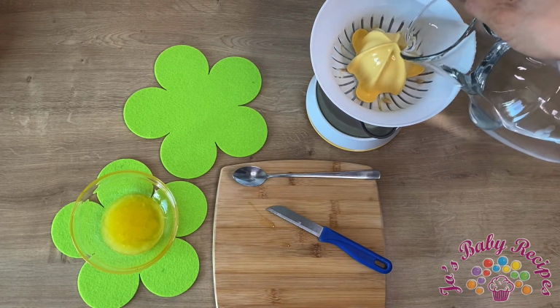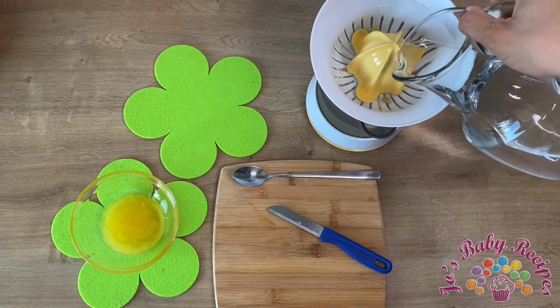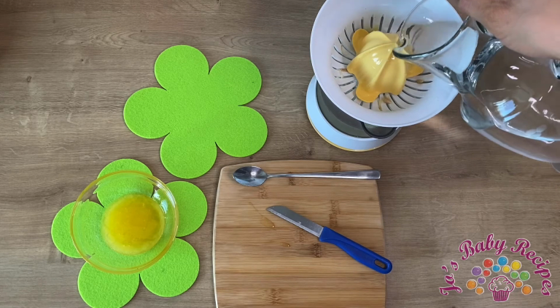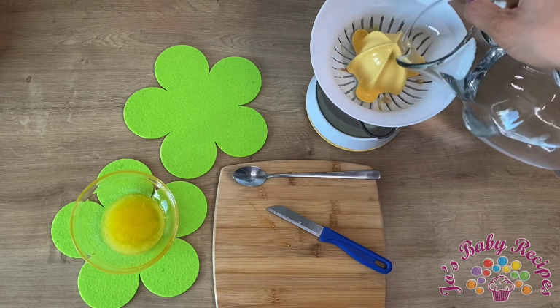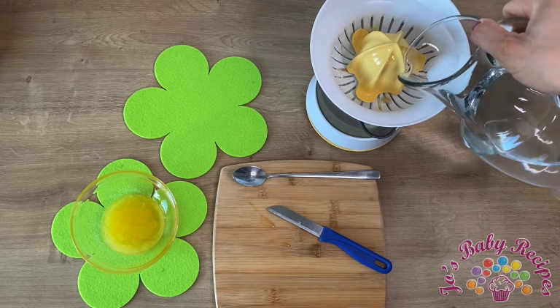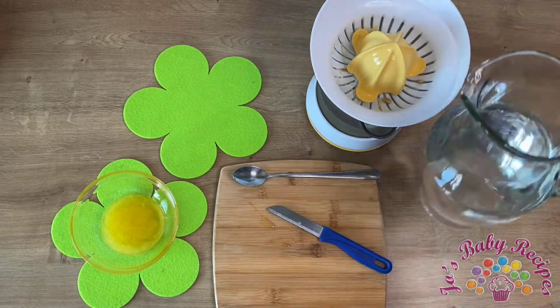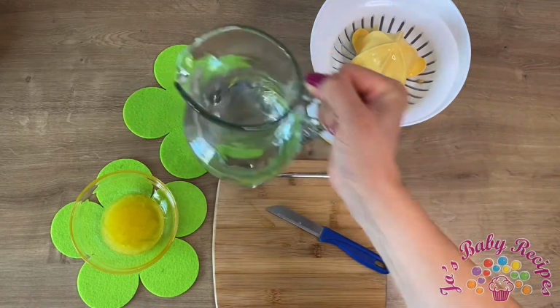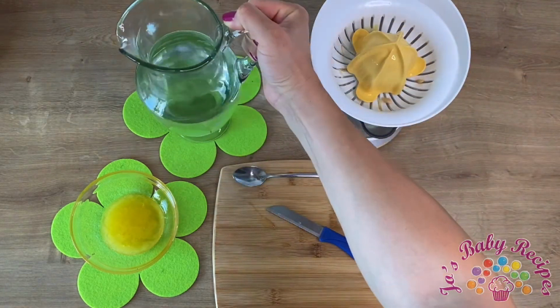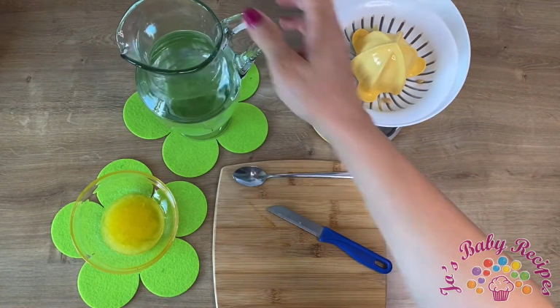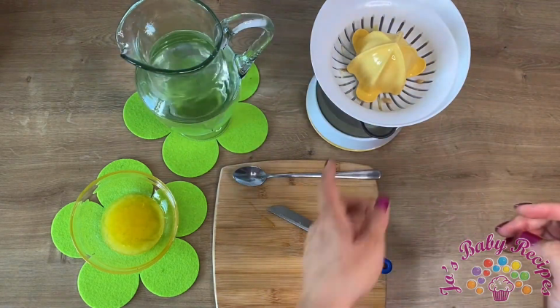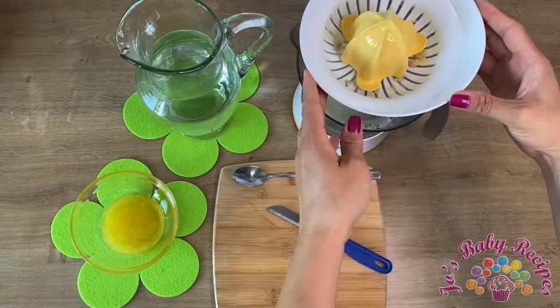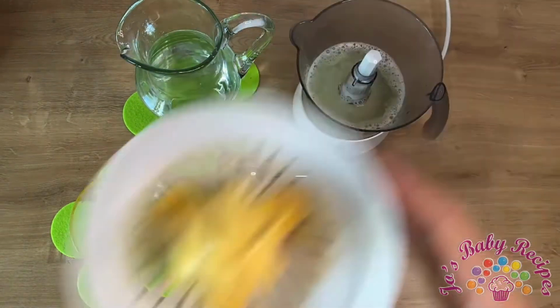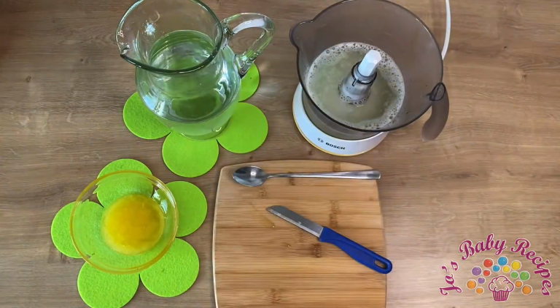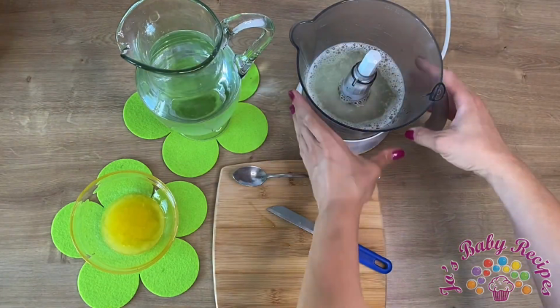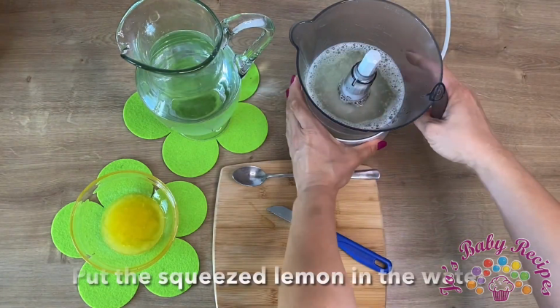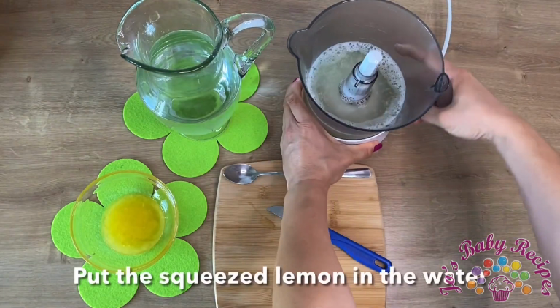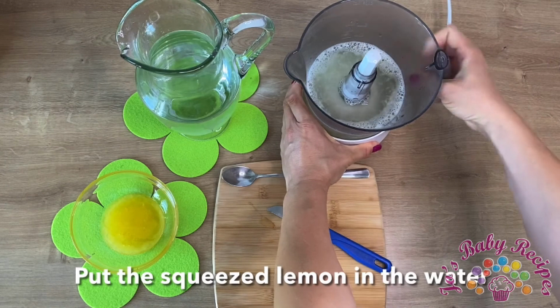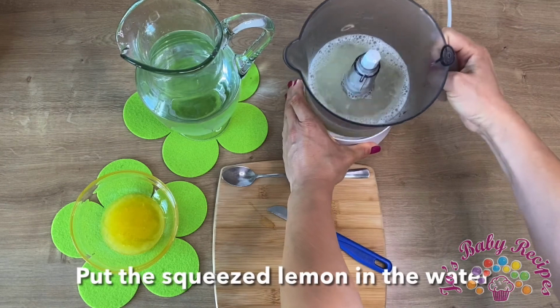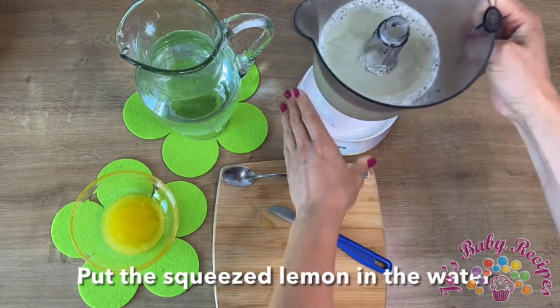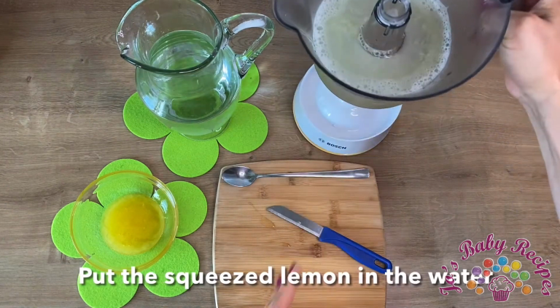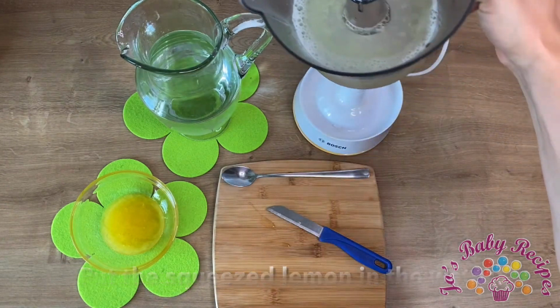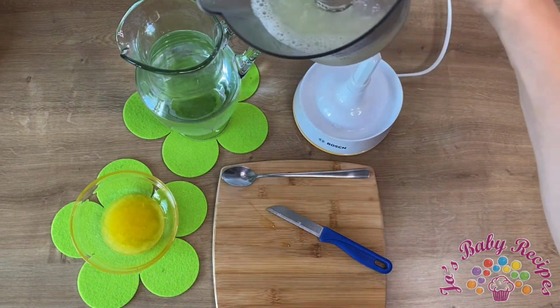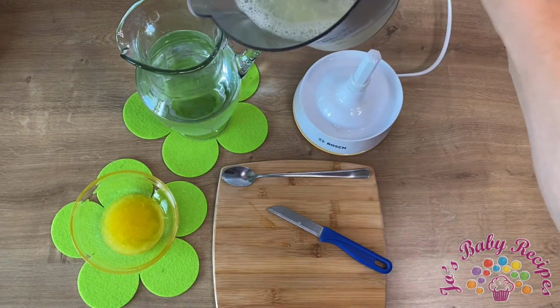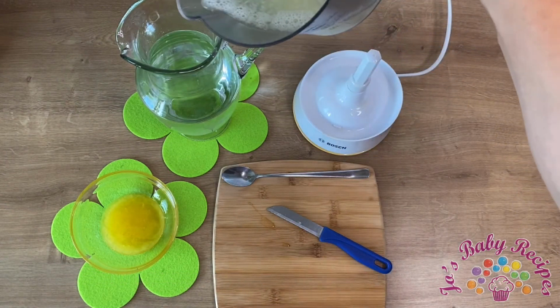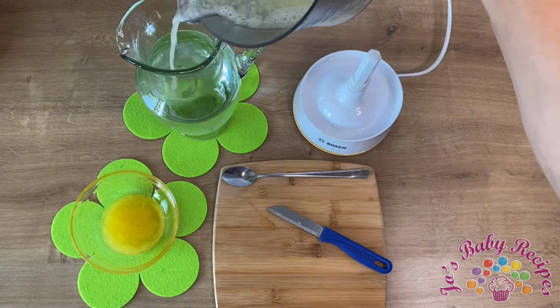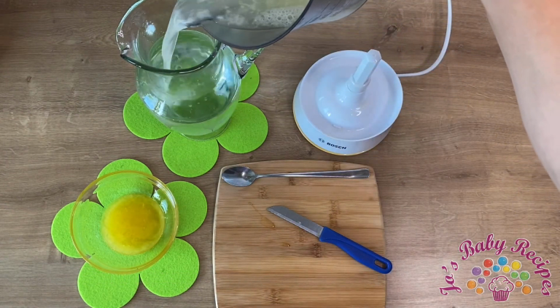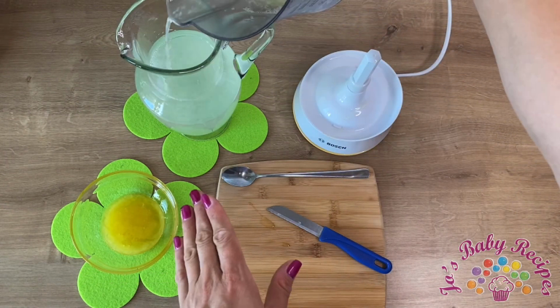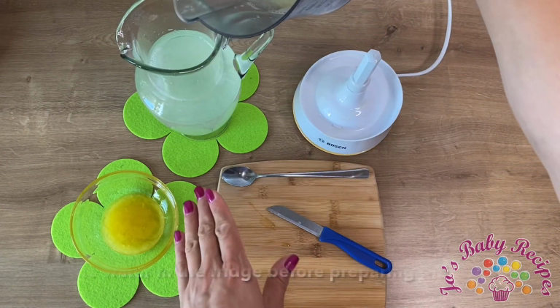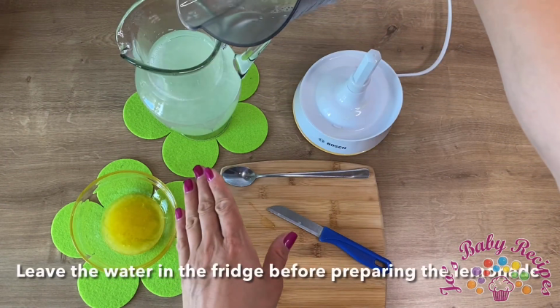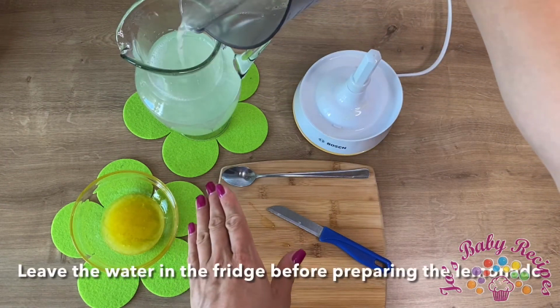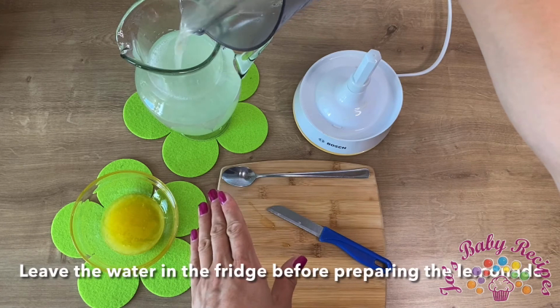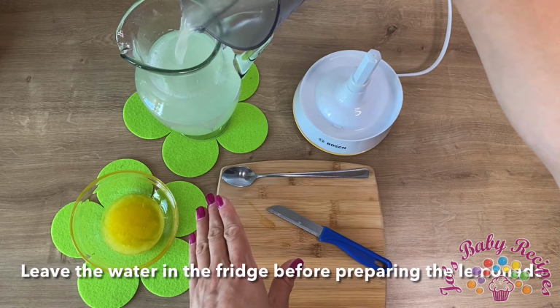left on it. I'll put the squeezed lemon in the water. One thing I have to admit — I left the